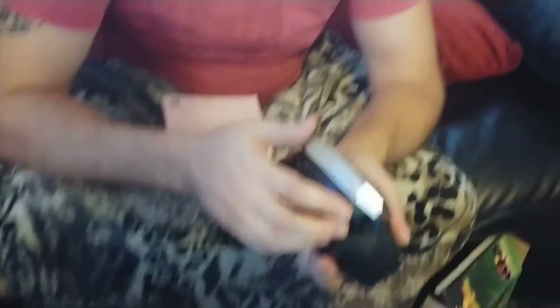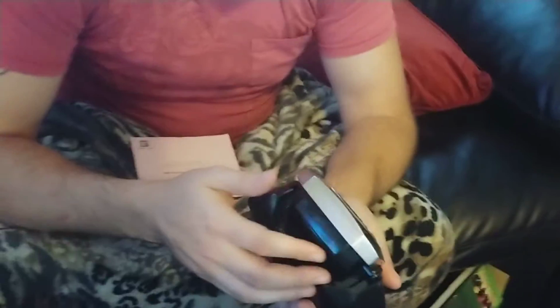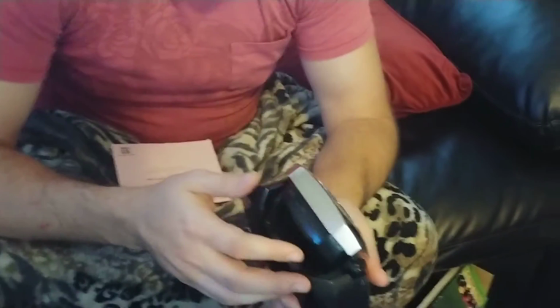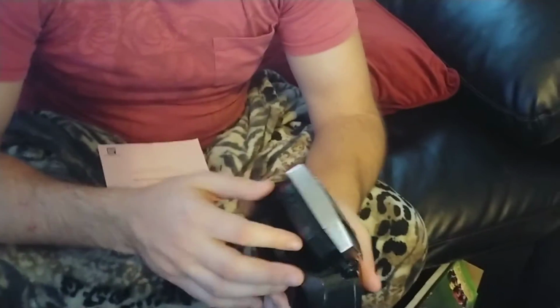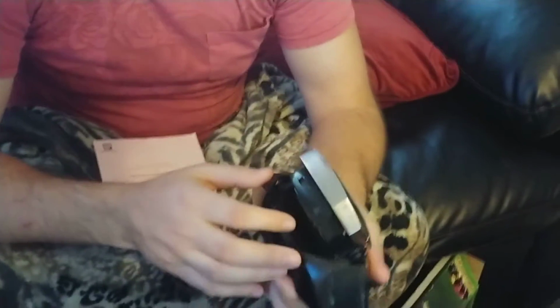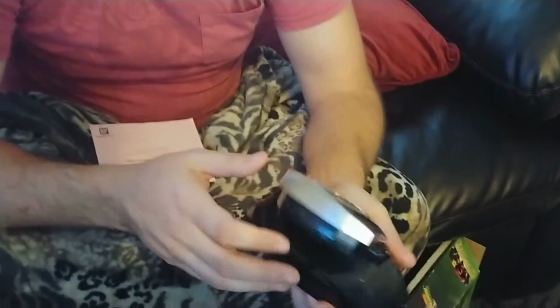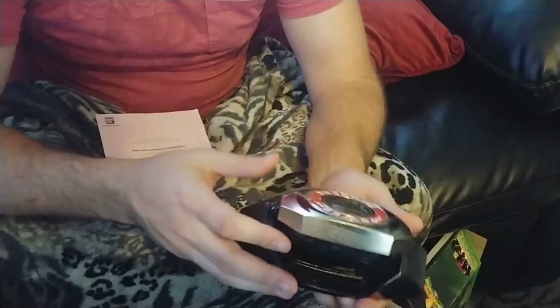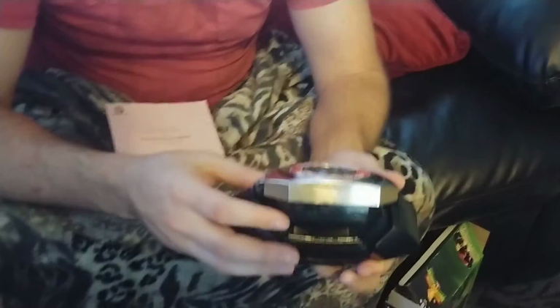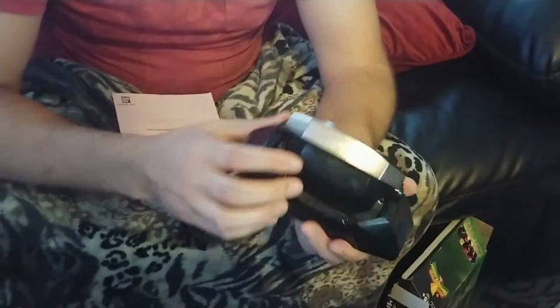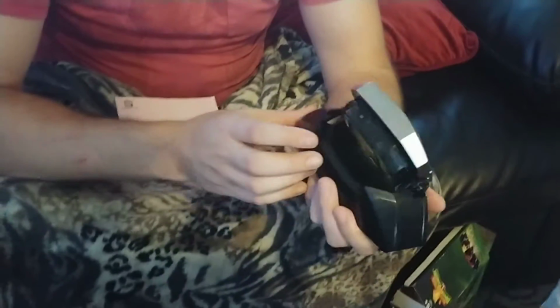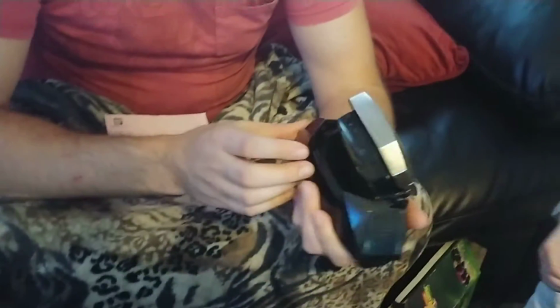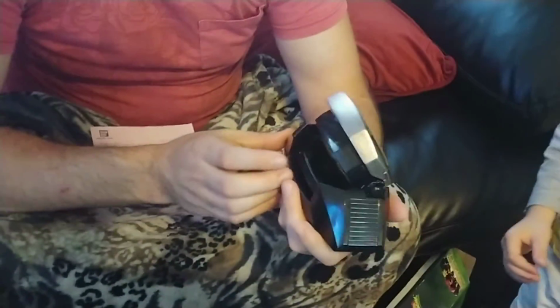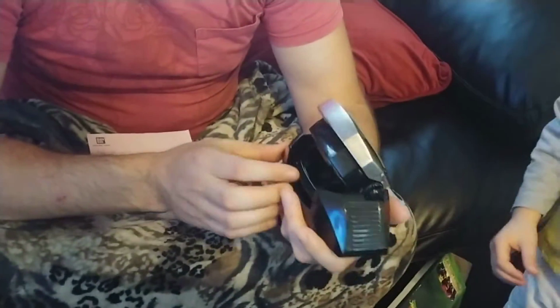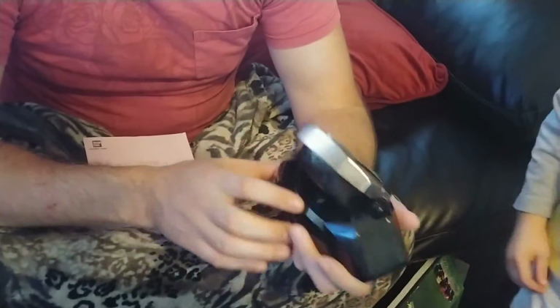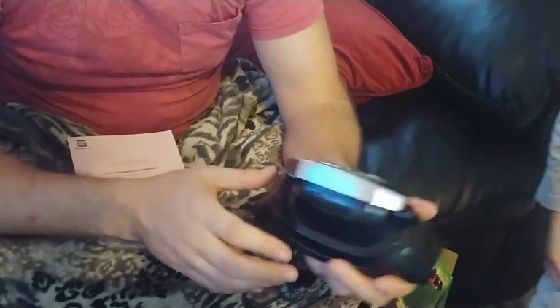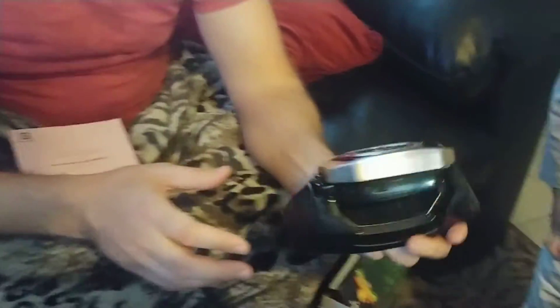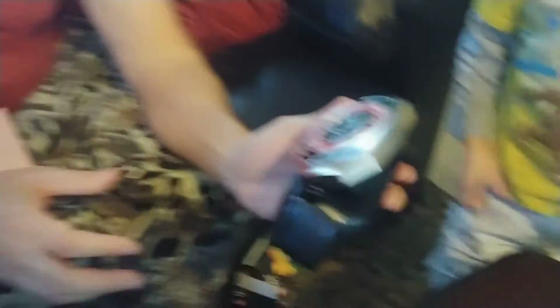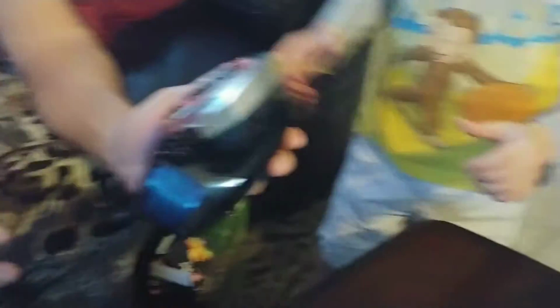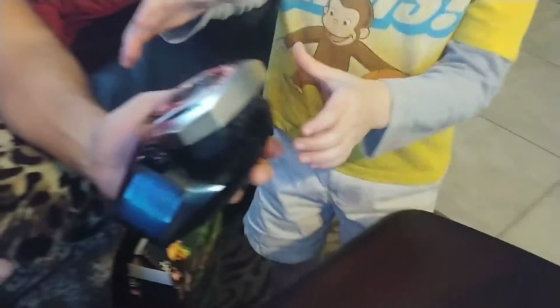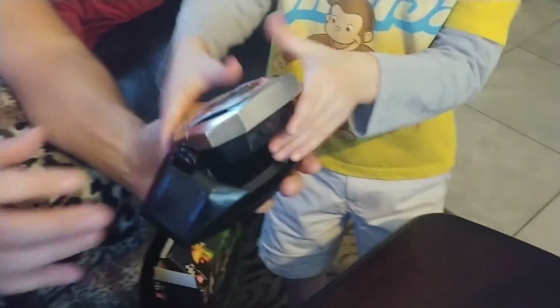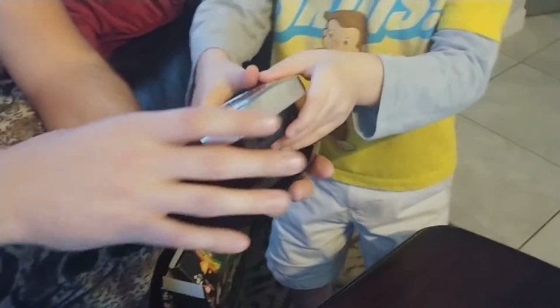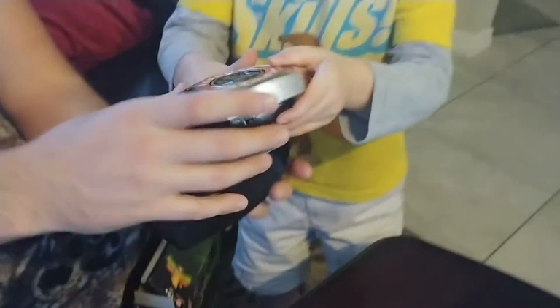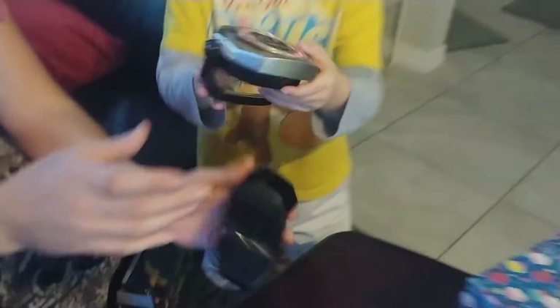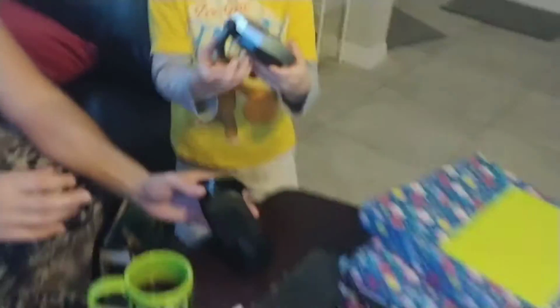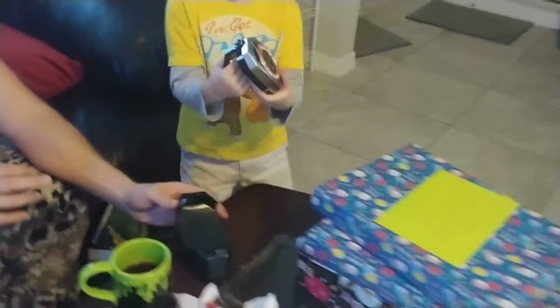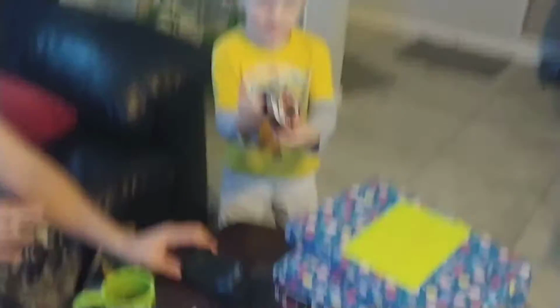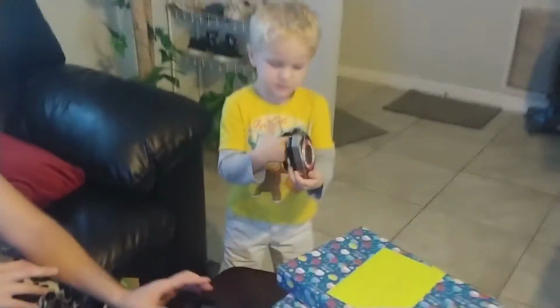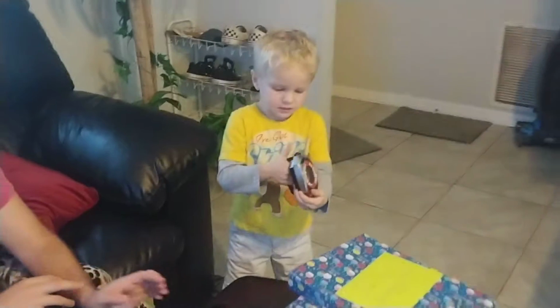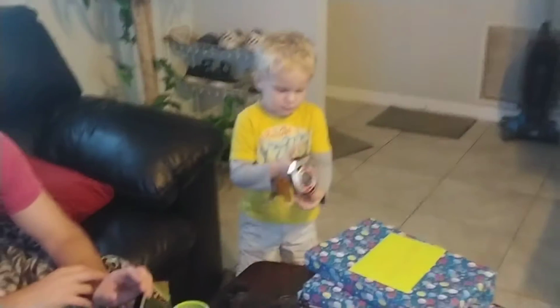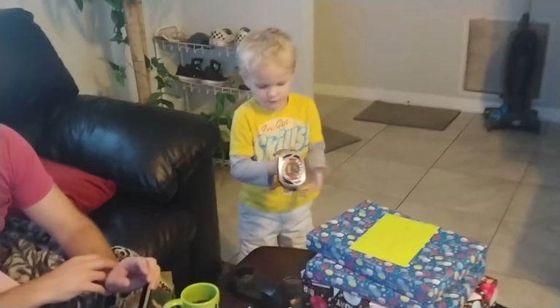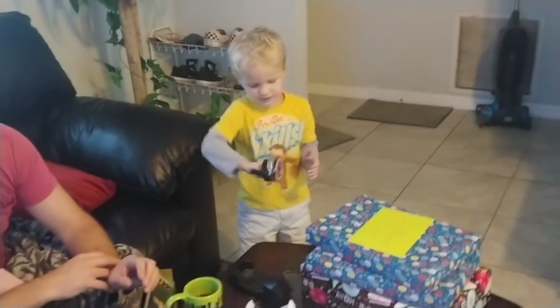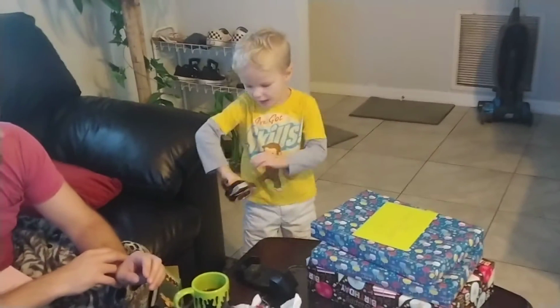Oh, I see. Okay, there you go. There you go. Yeah, it's like that in there. Oh, that's cool. Let me see. It's morph time!